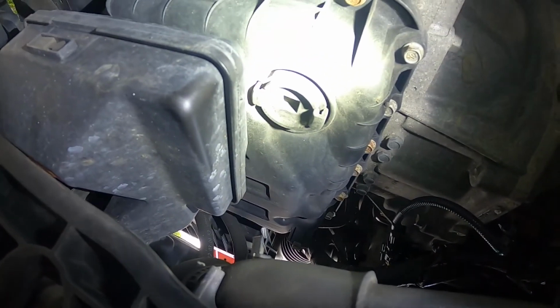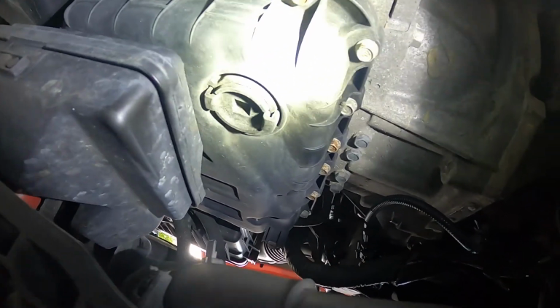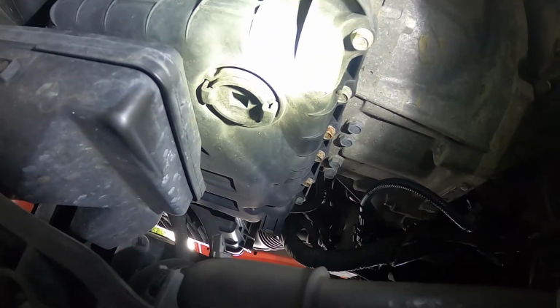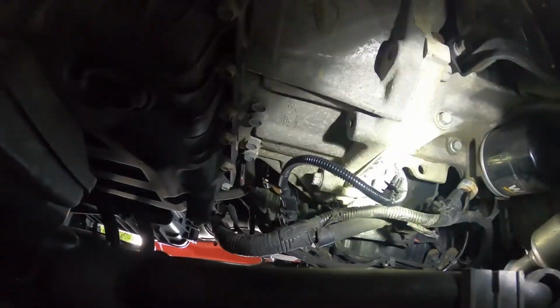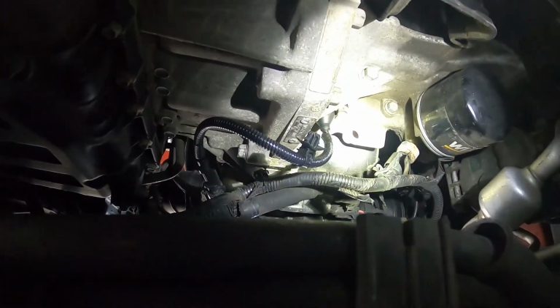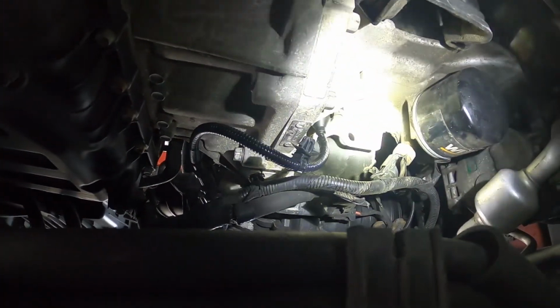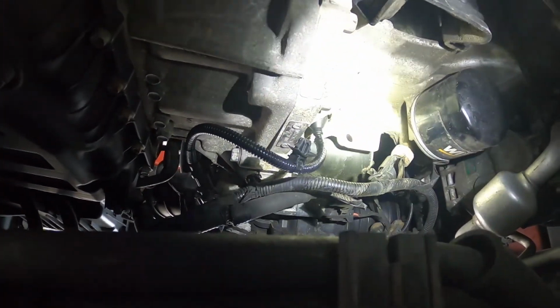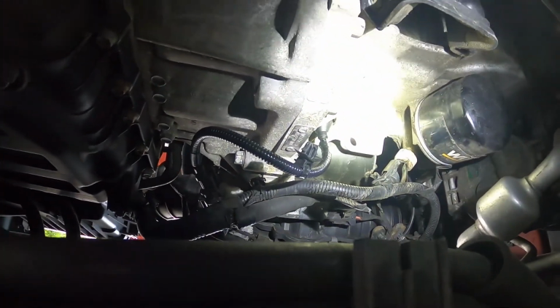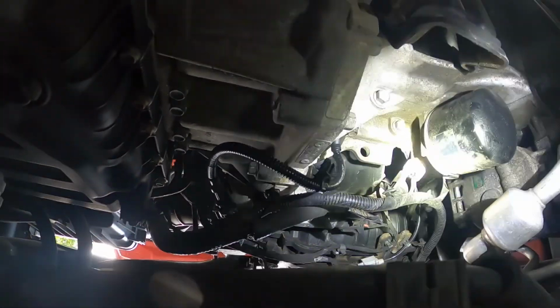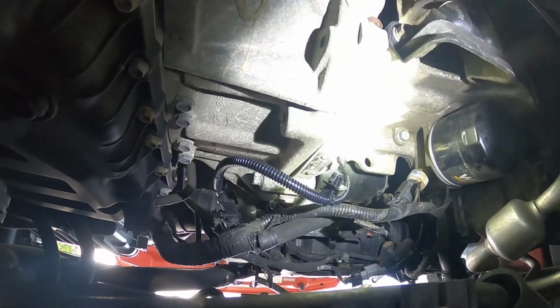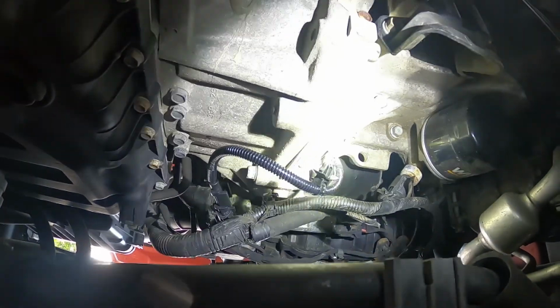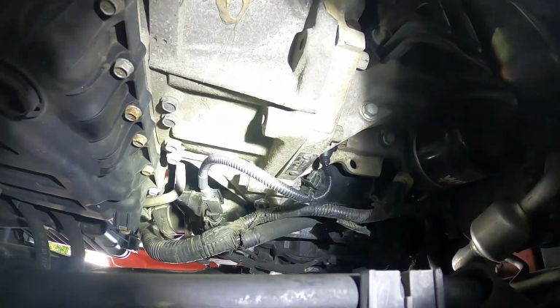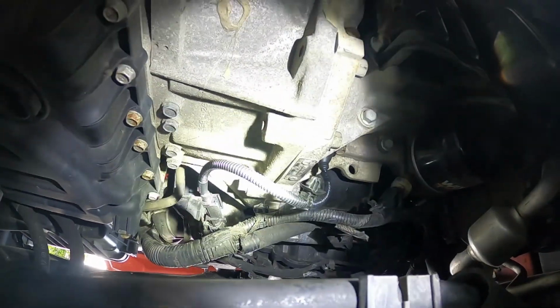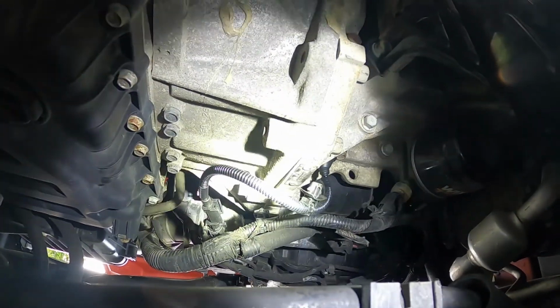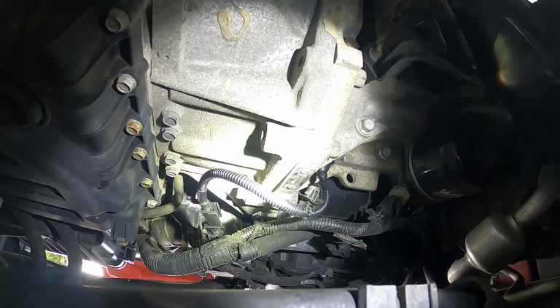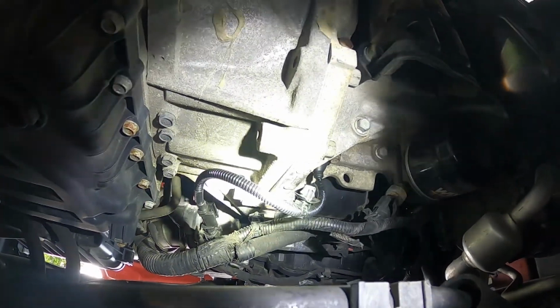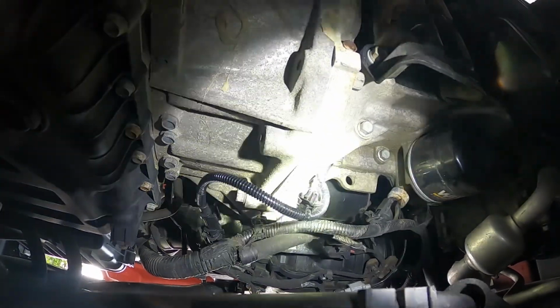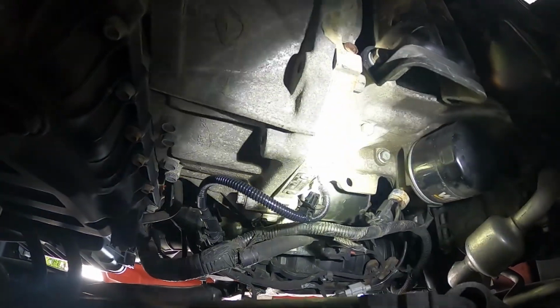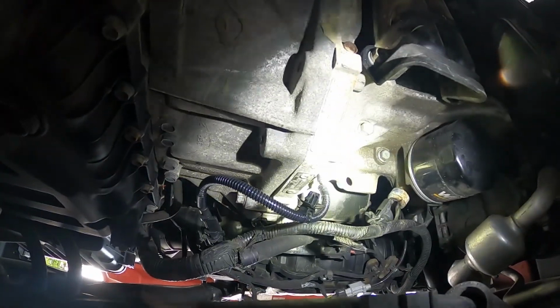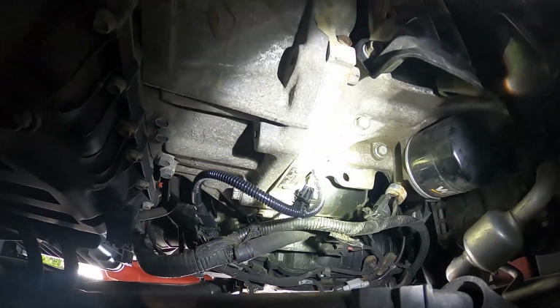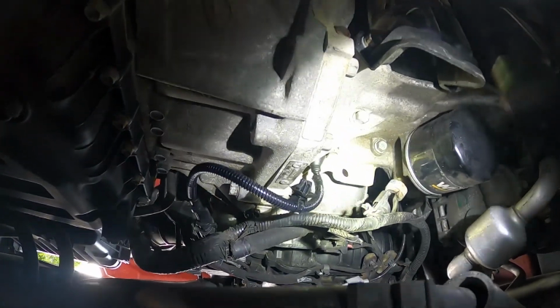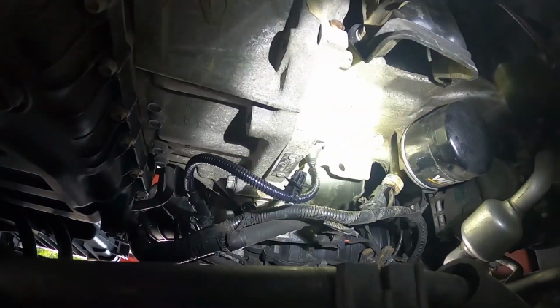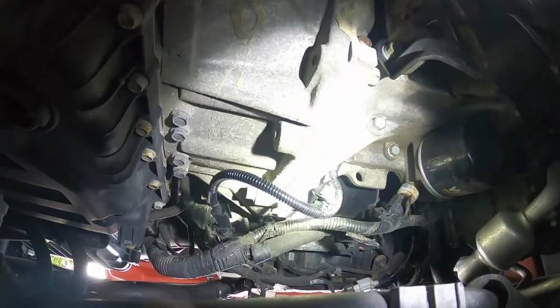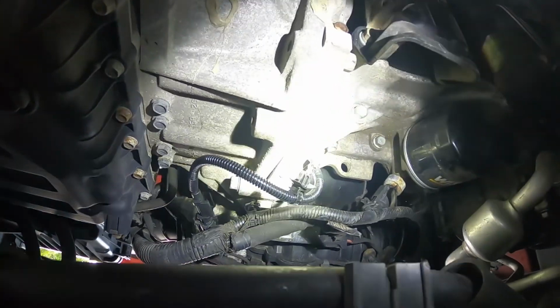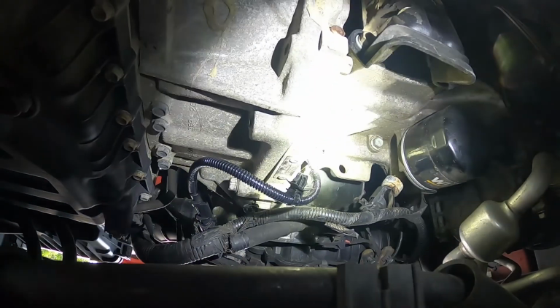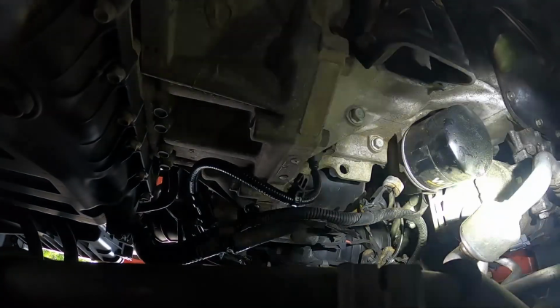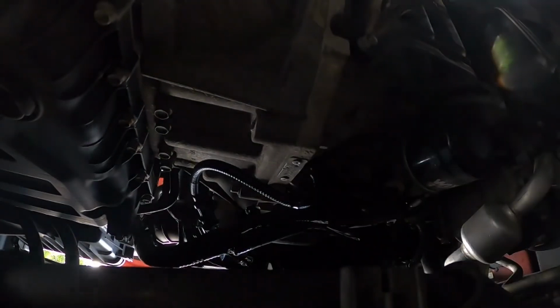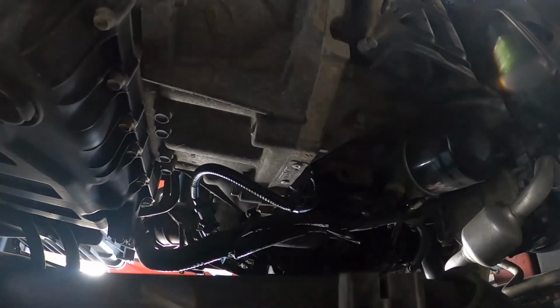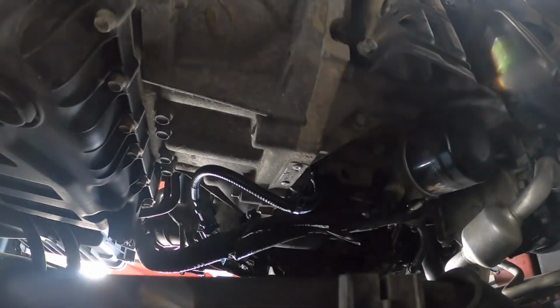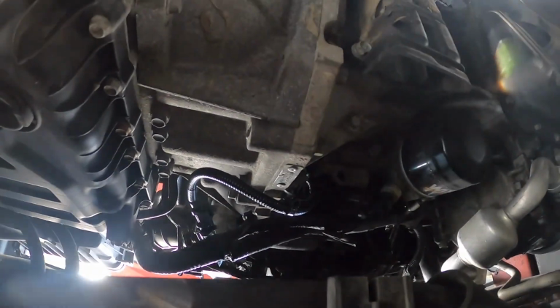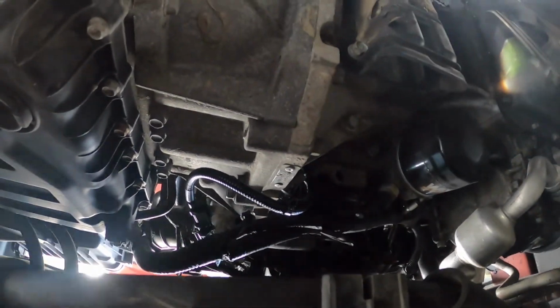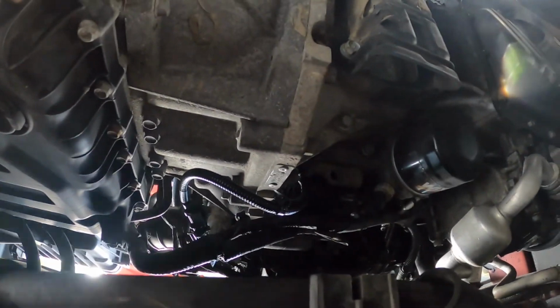That is the fill port for the transmission if anyone's ever wondering. Plain and simple — I'm going to go clear the codes and give the car back to the customer. Any questions or comments, please let me know. Please like and subscribe.